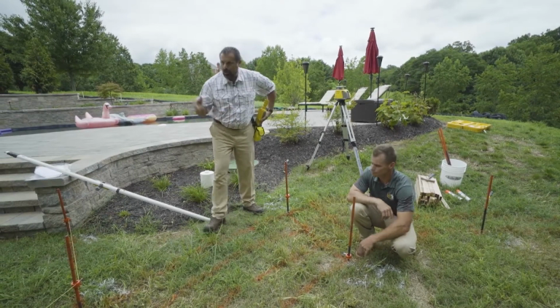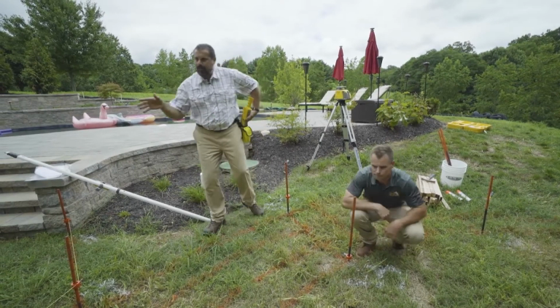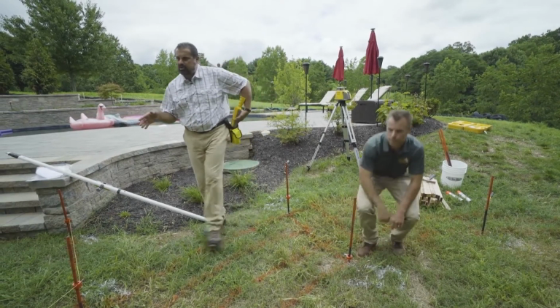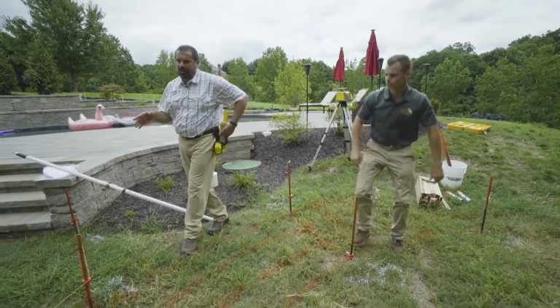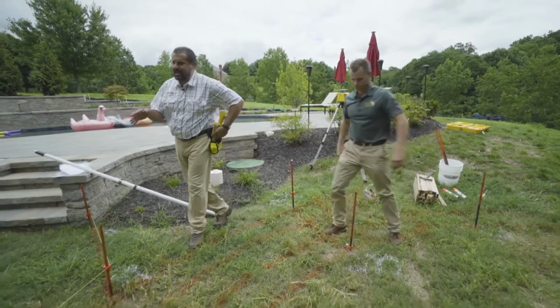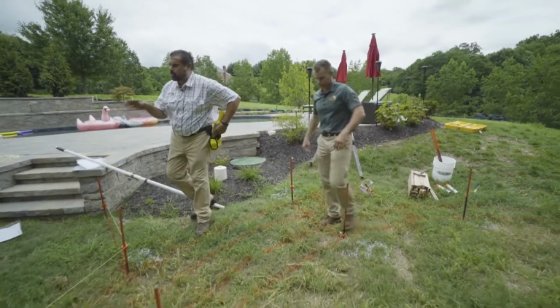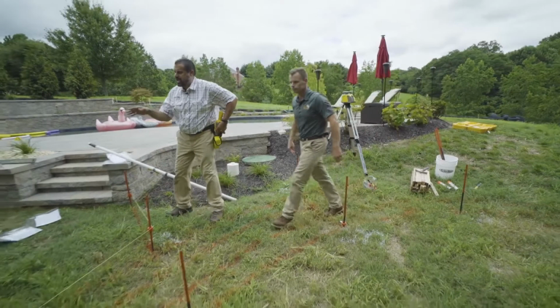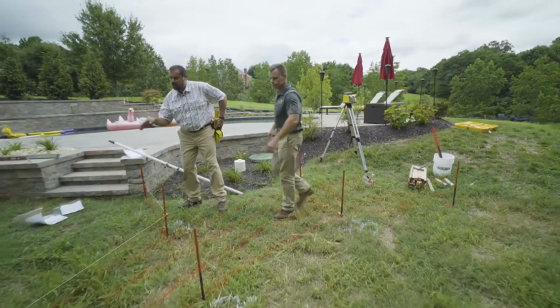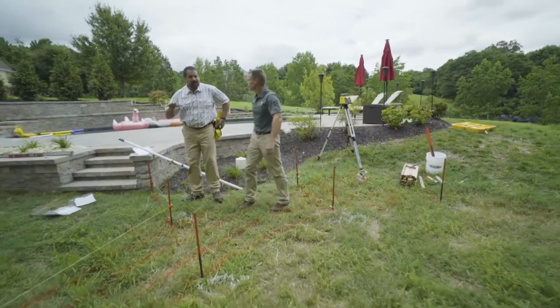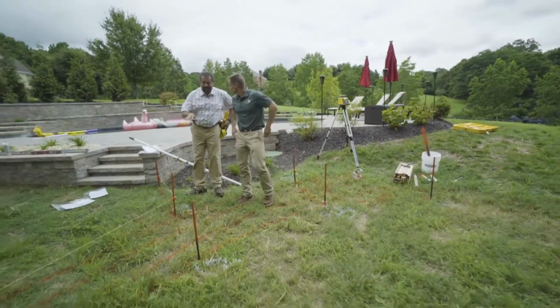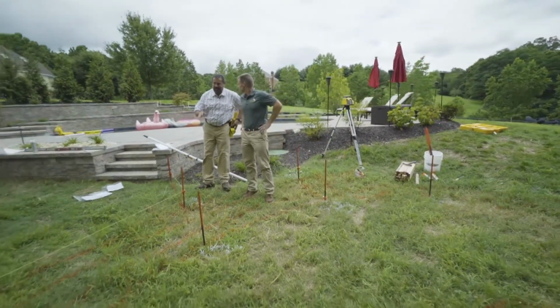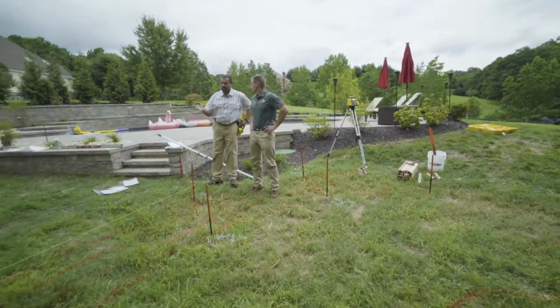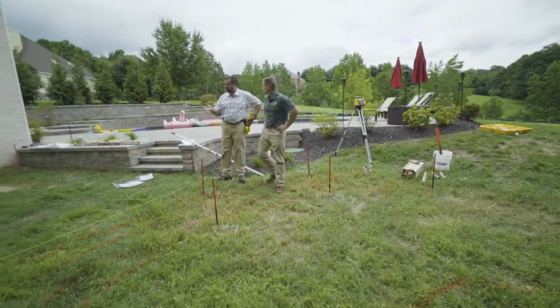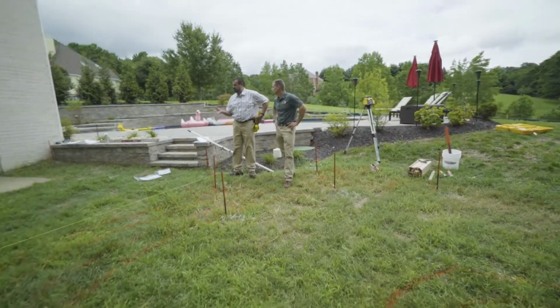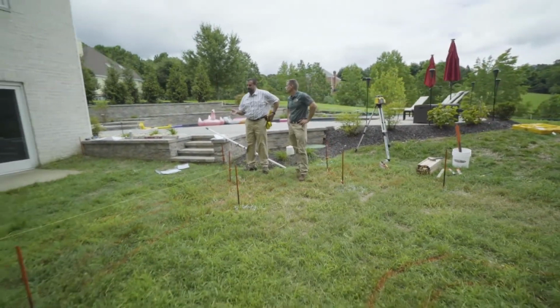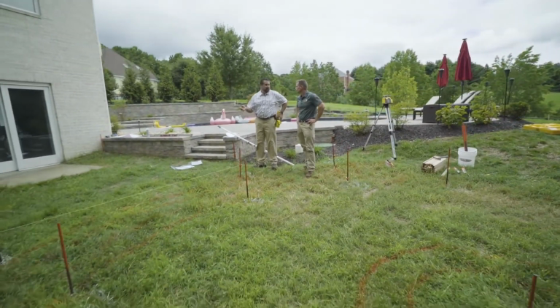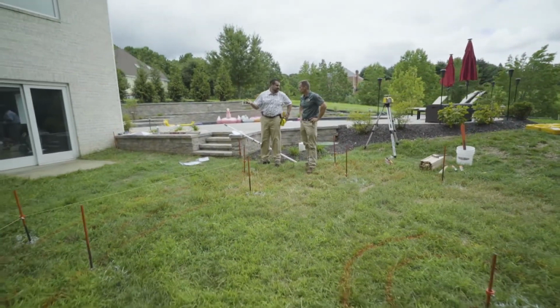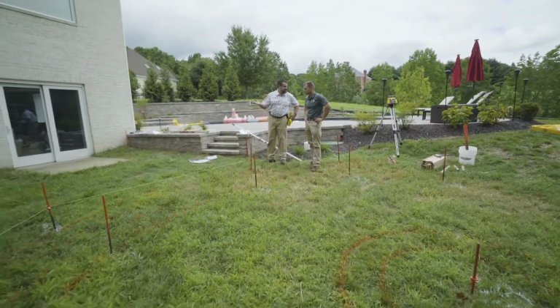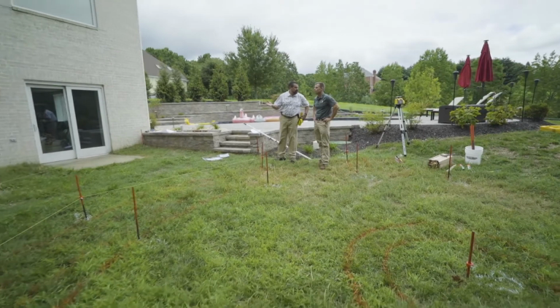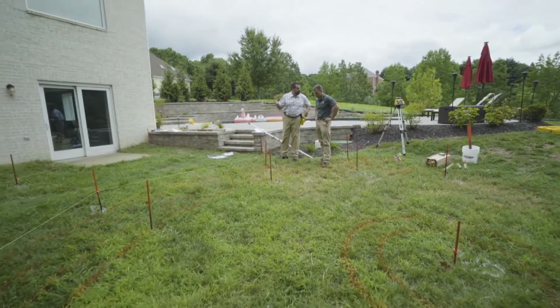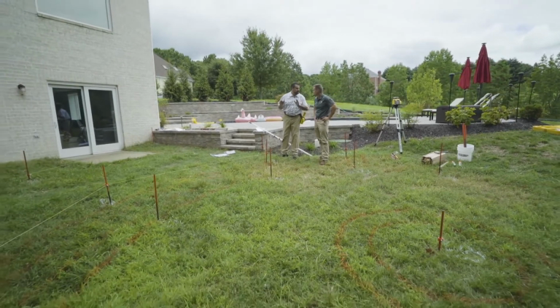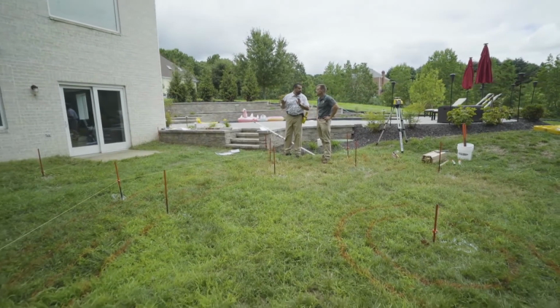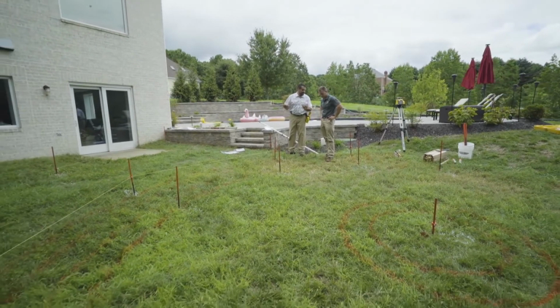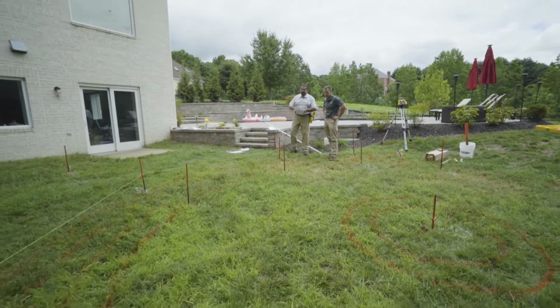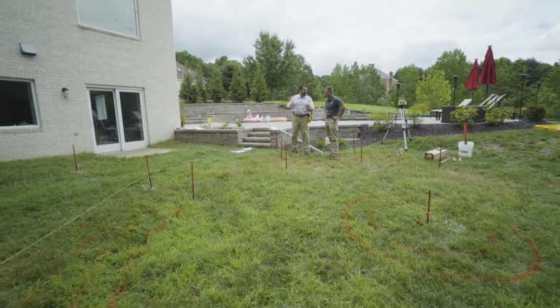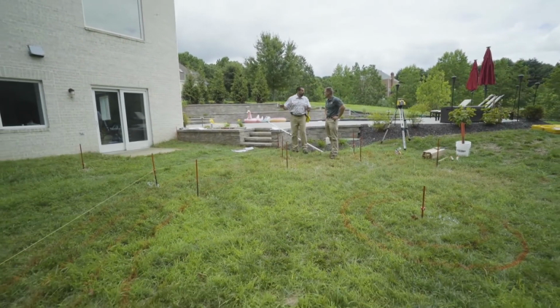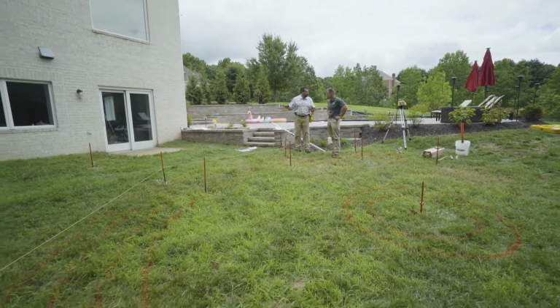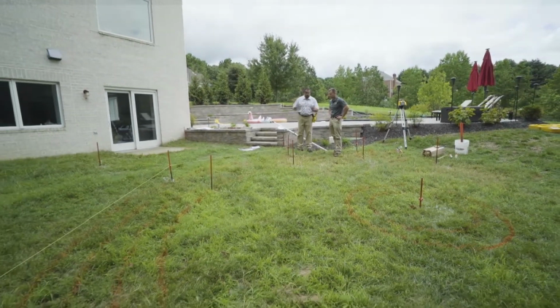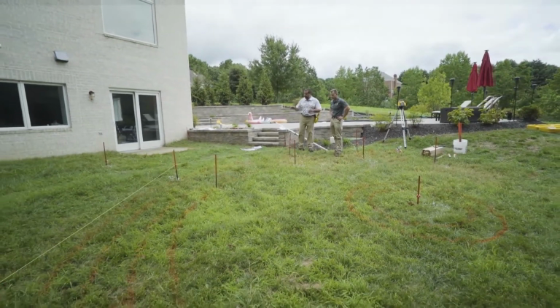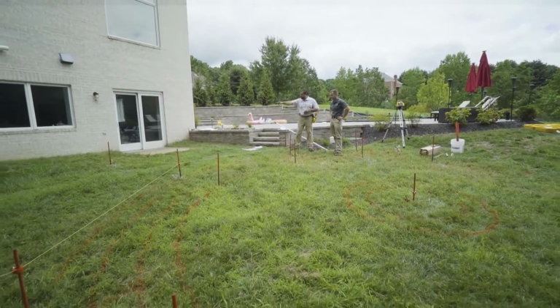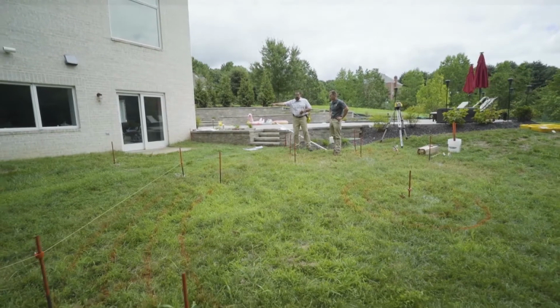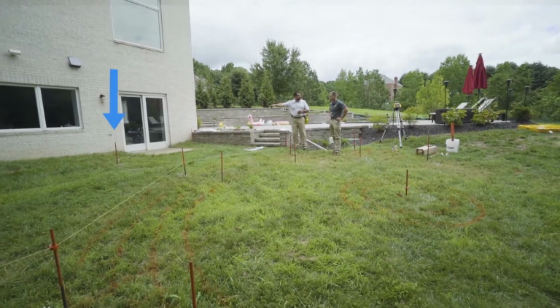Our upper area is already set up, so we're staked. We've got our lion collars in and our string lines are up. We put them six inches above finish grade of pavement, so they're really out of our way as we're working. There's our drain.